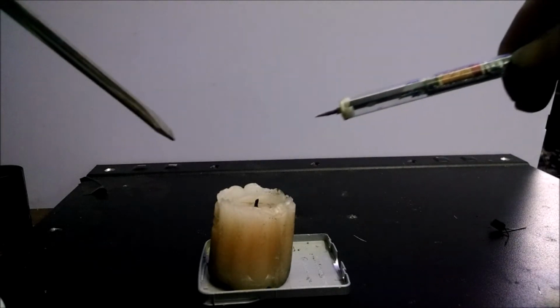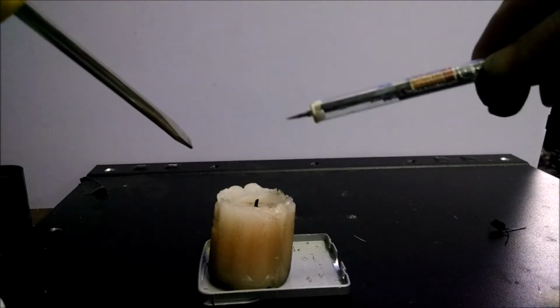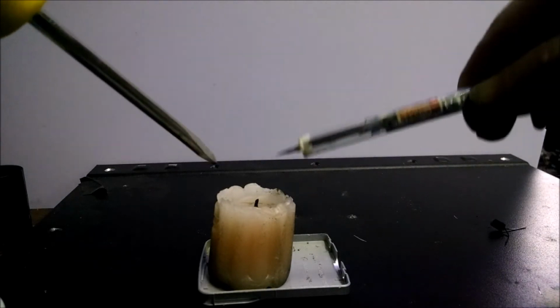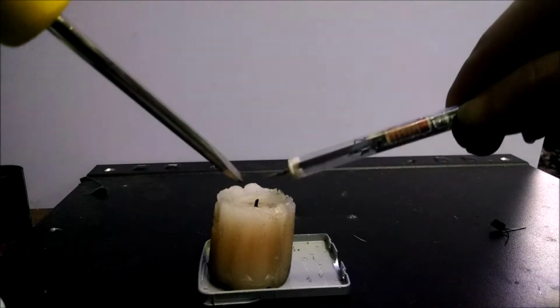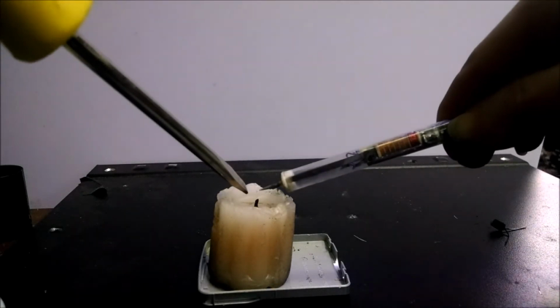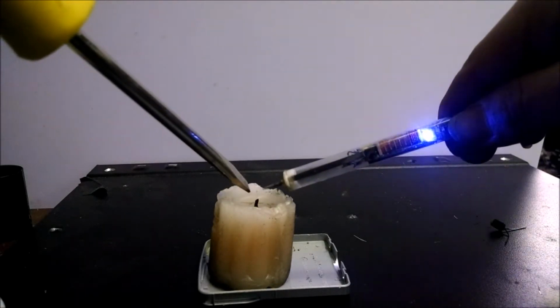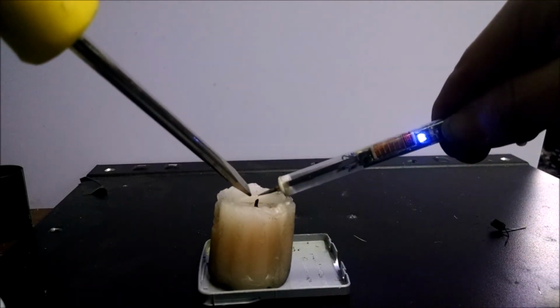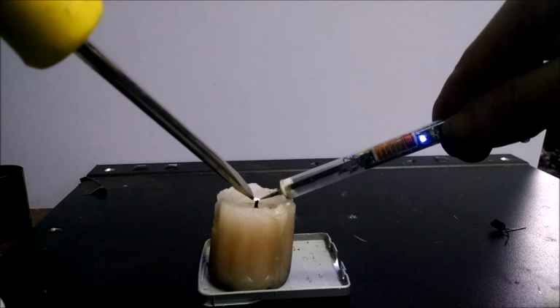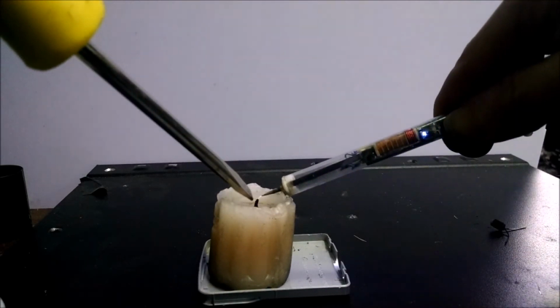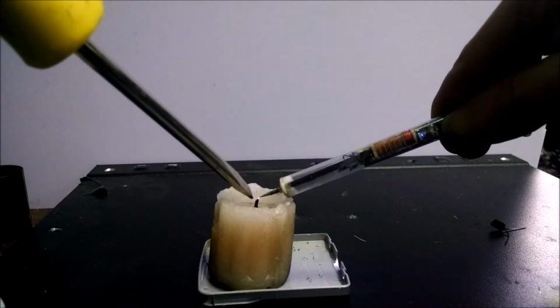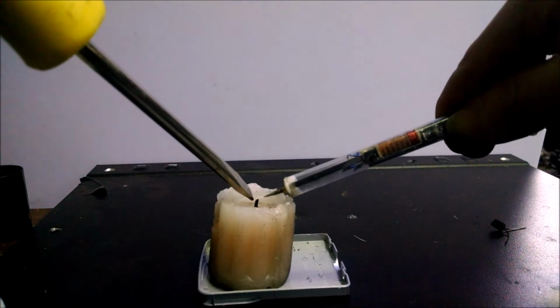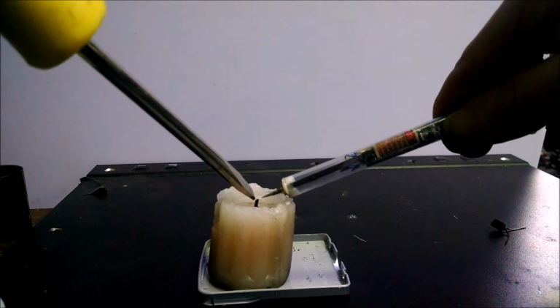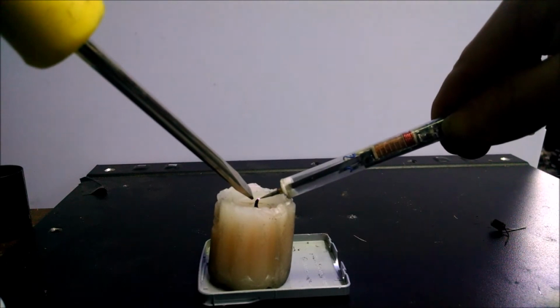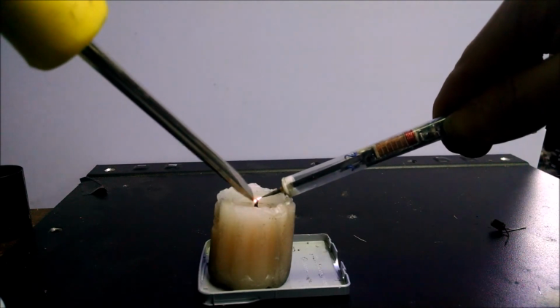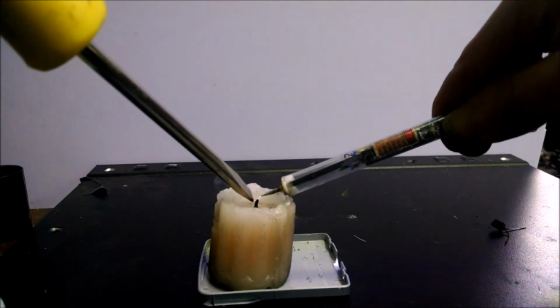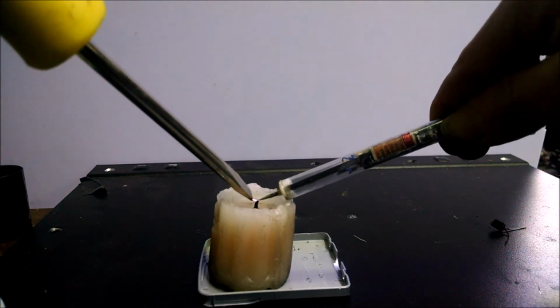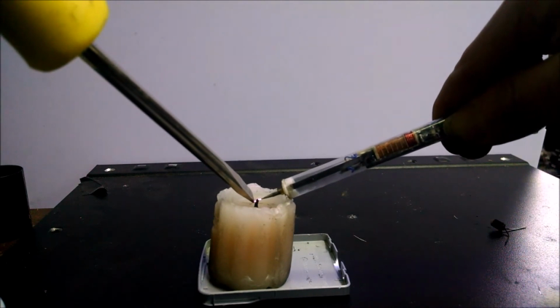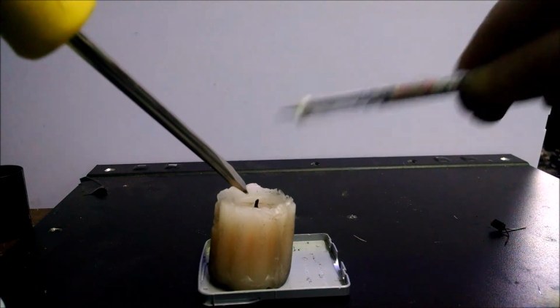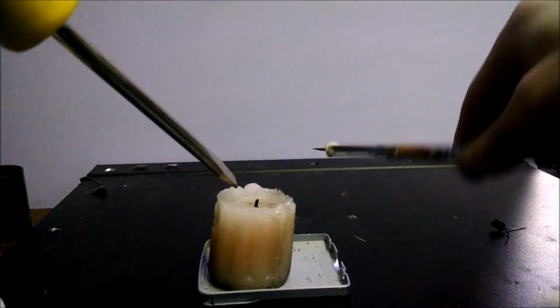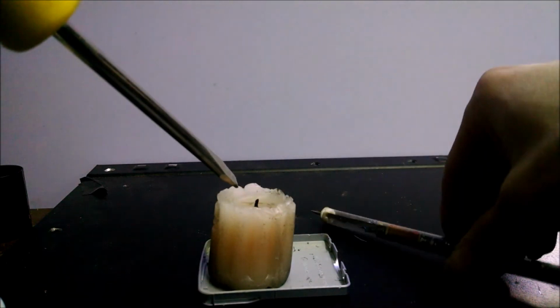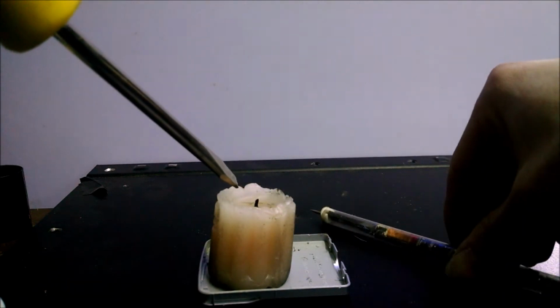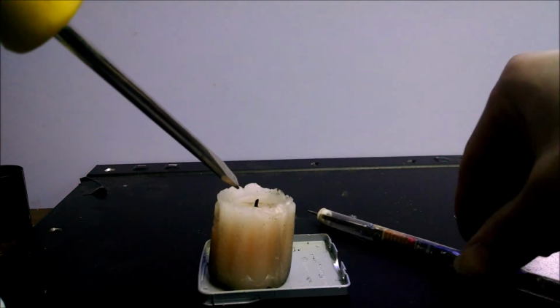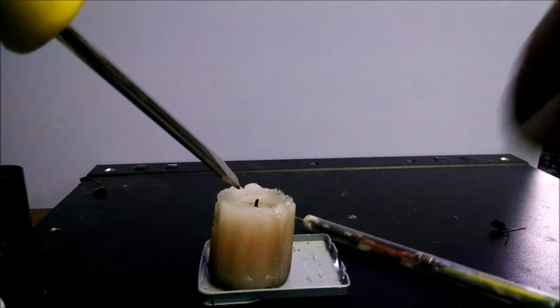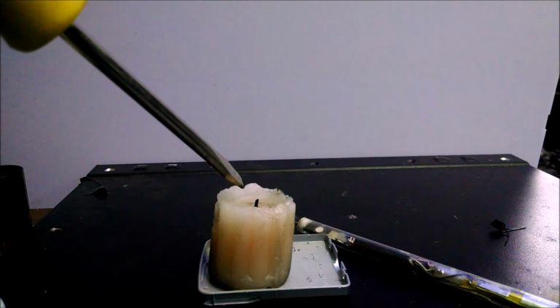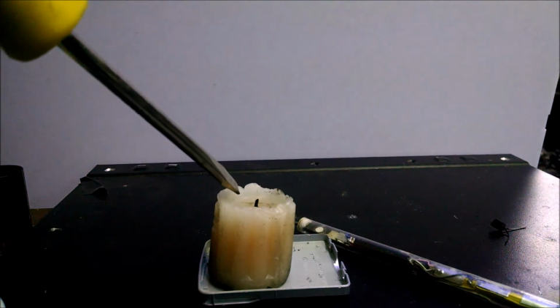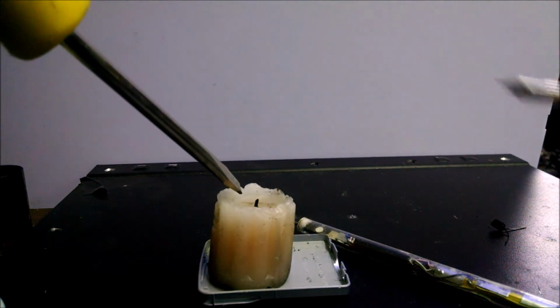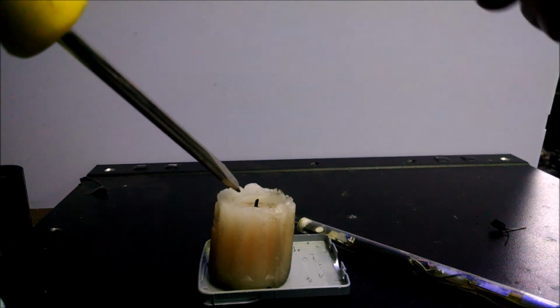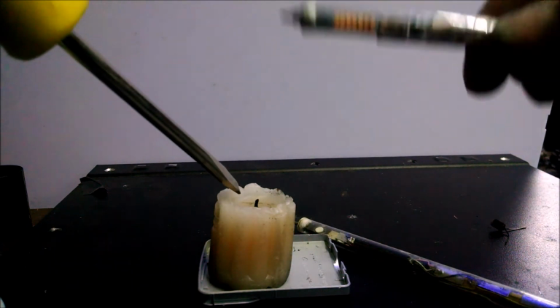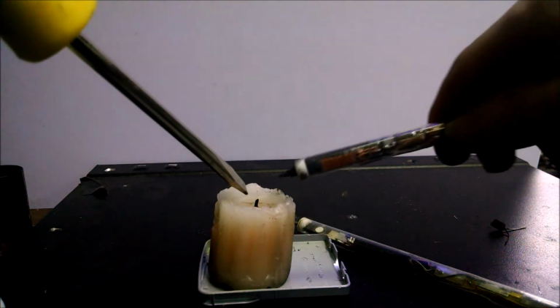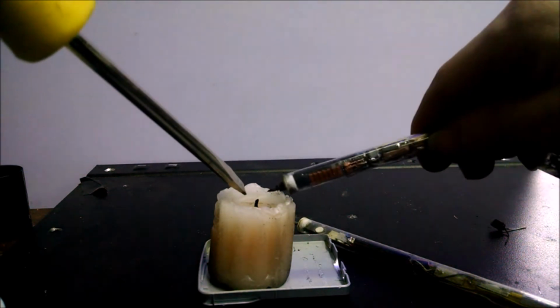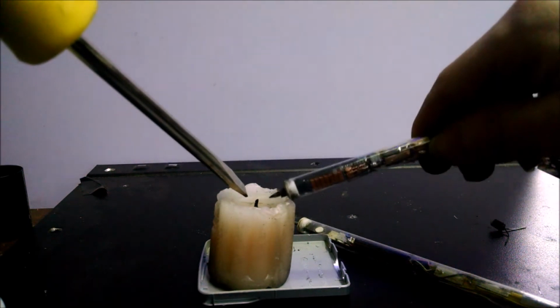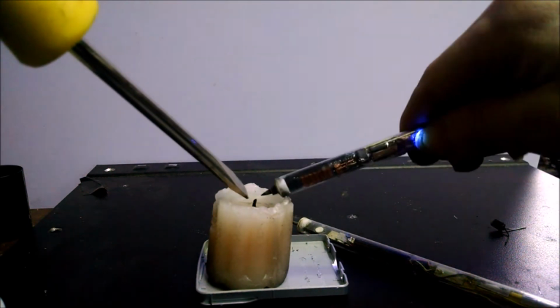Version number one had a lot of voltage but not enough amperage to light things on fire, like a candle. Version number two can't light things like a candle on fire either.